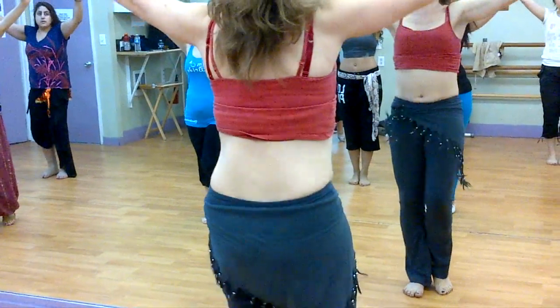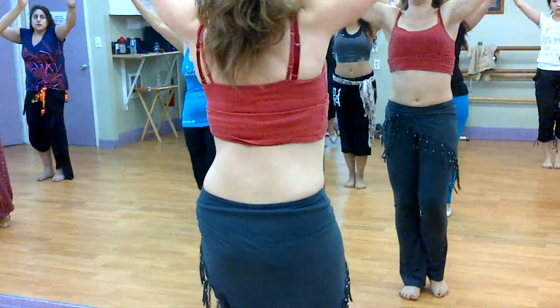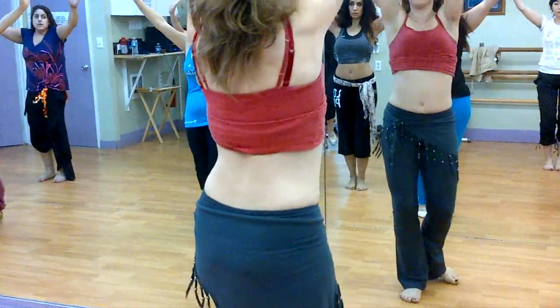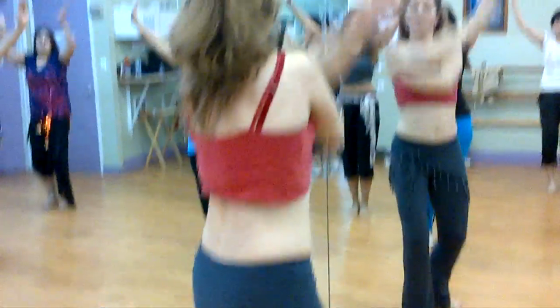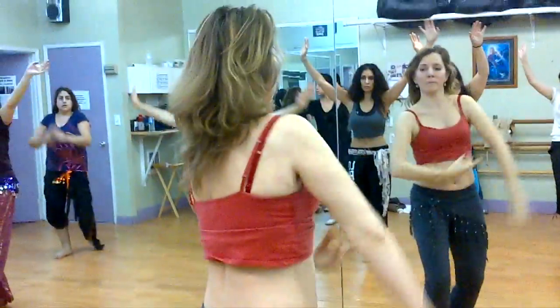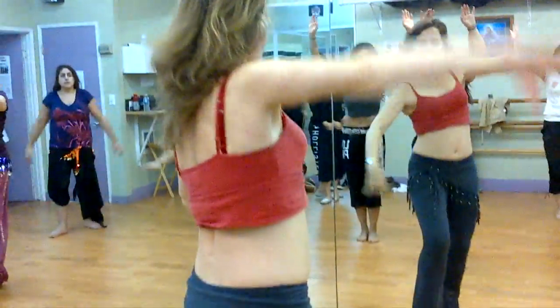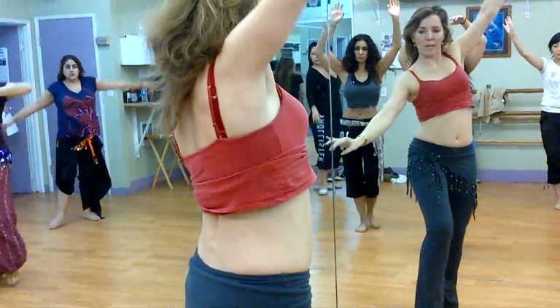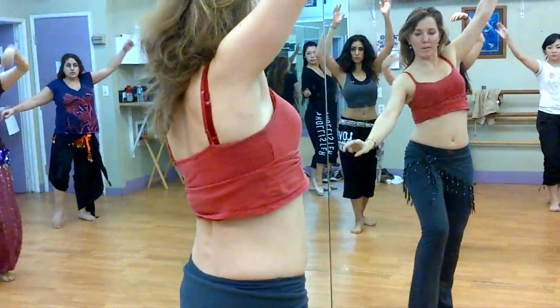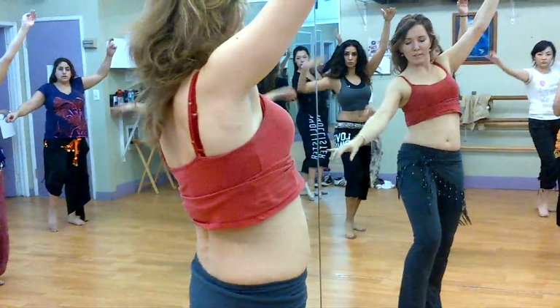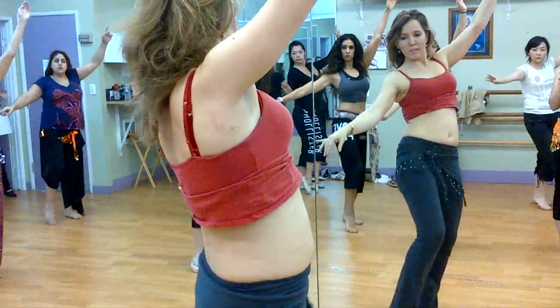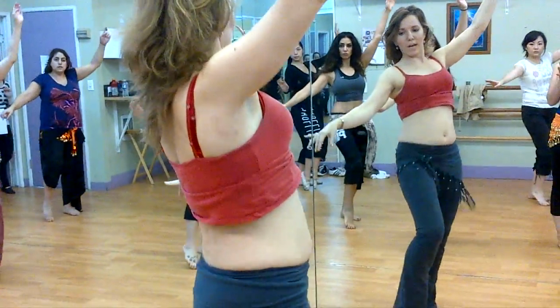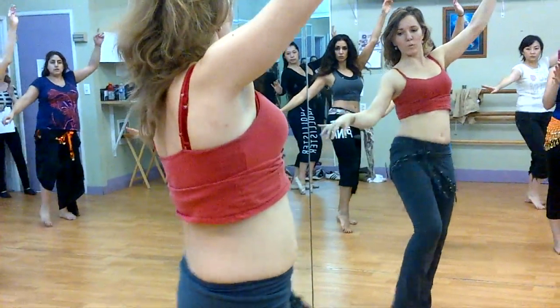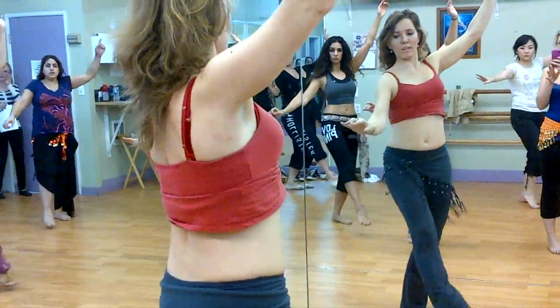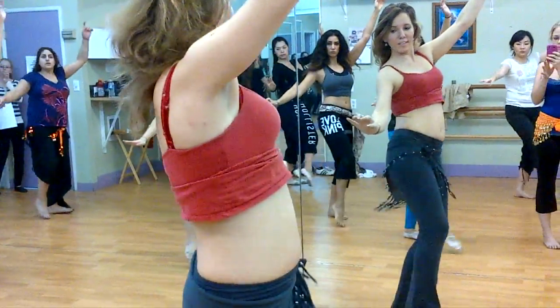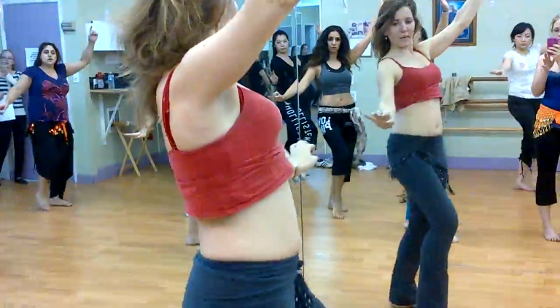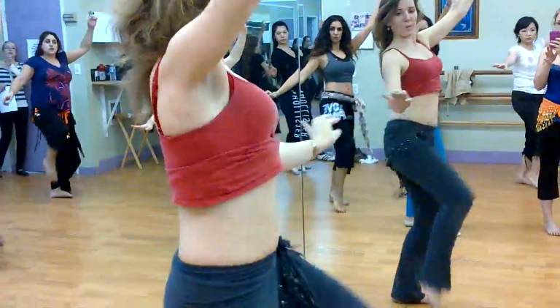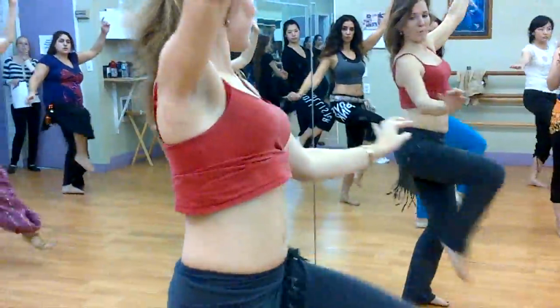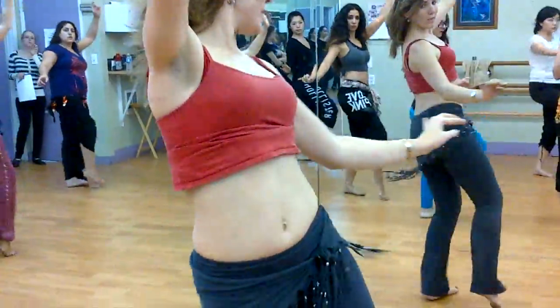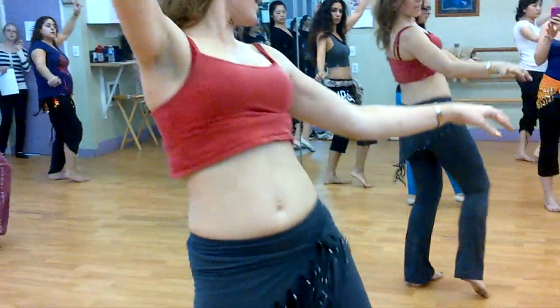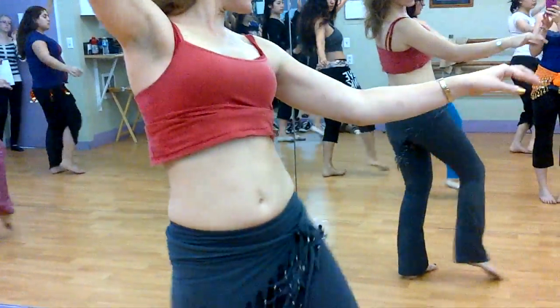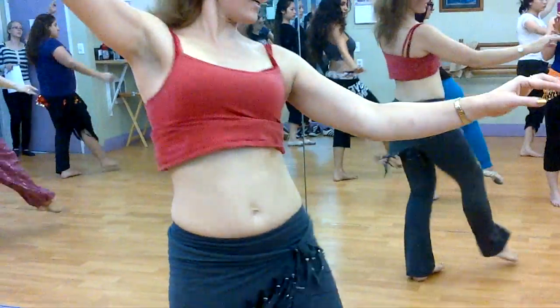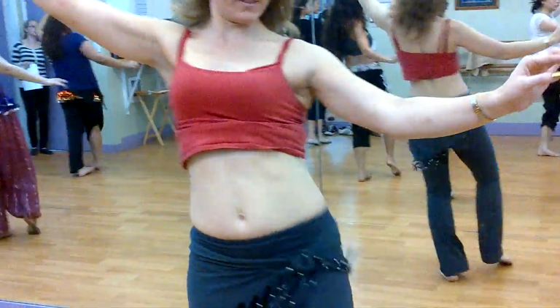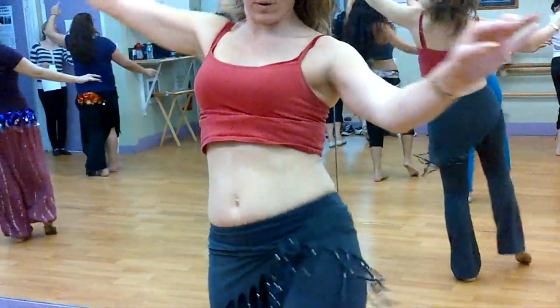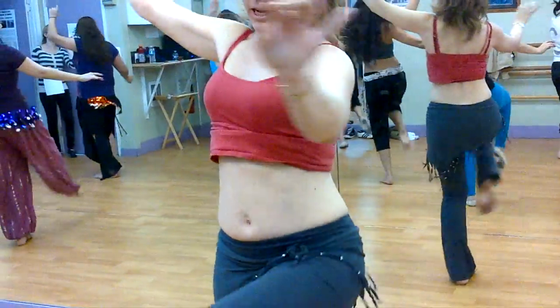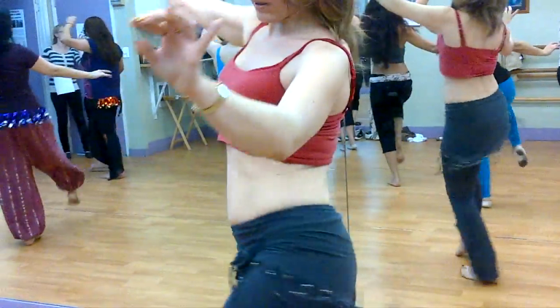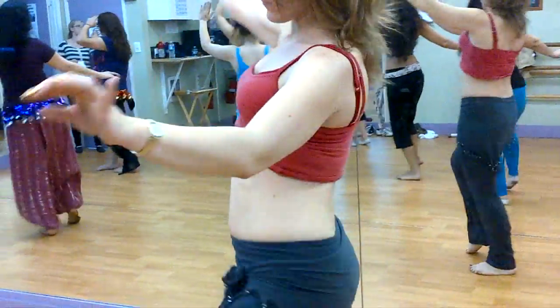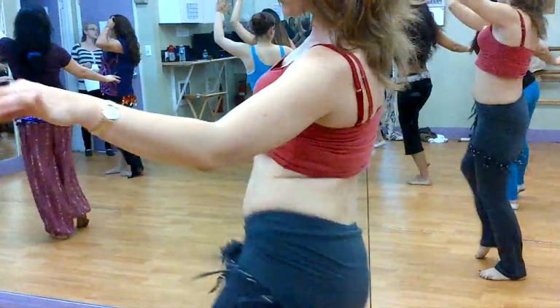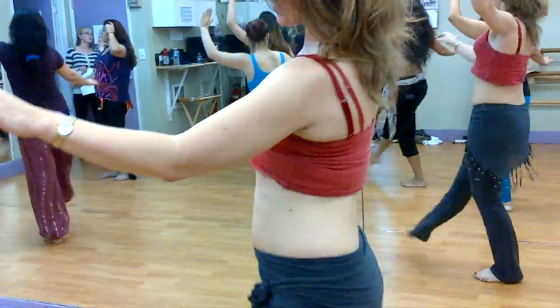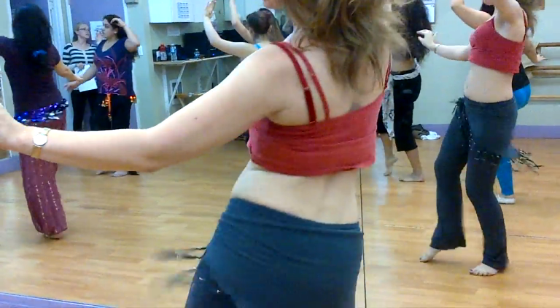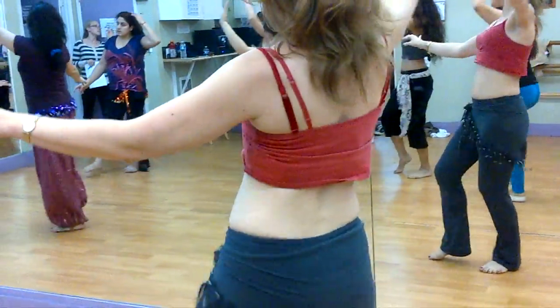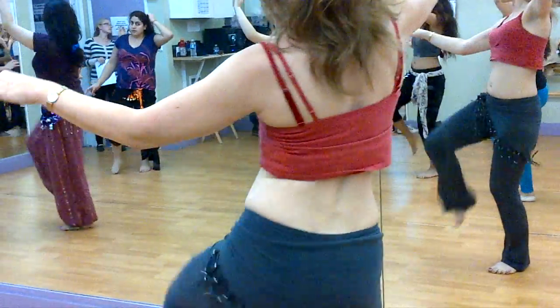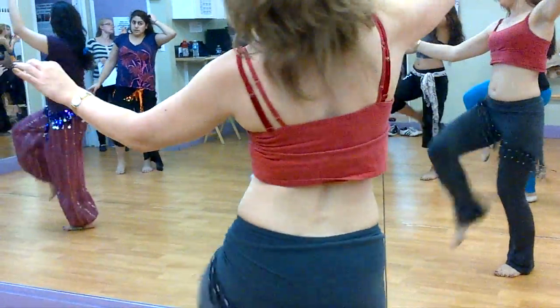Baby in. Press. Down, kick. Down, up. Down, kick. Down, up. Down, kick. Arms up.